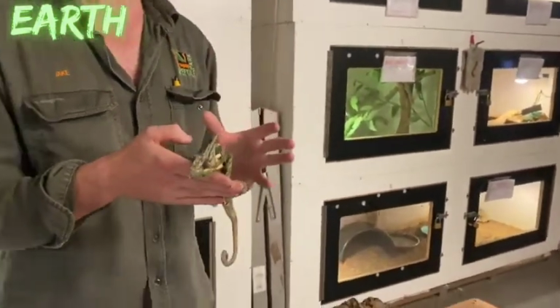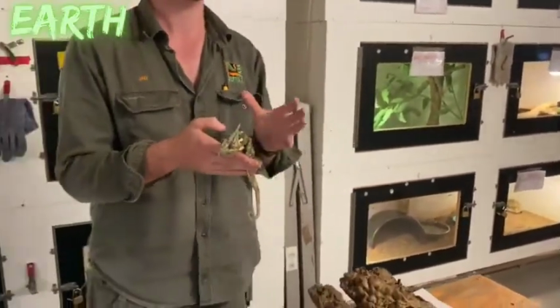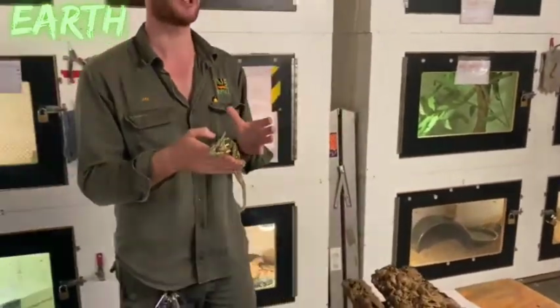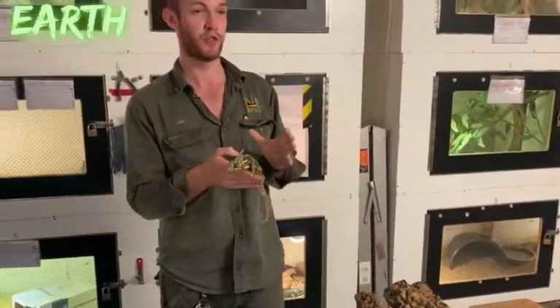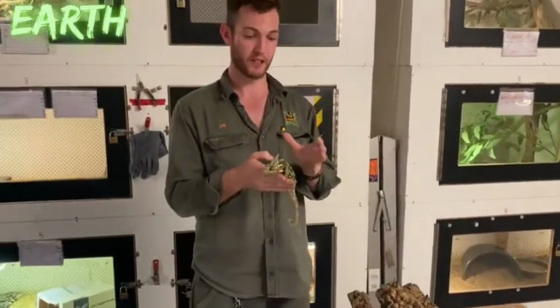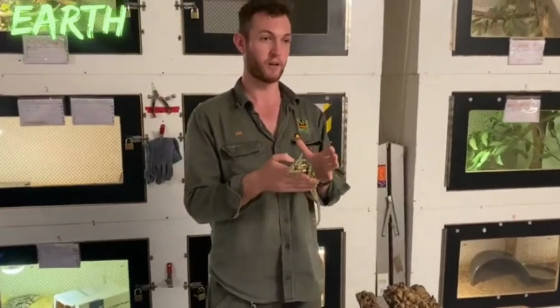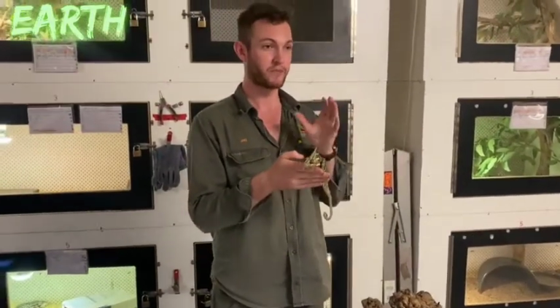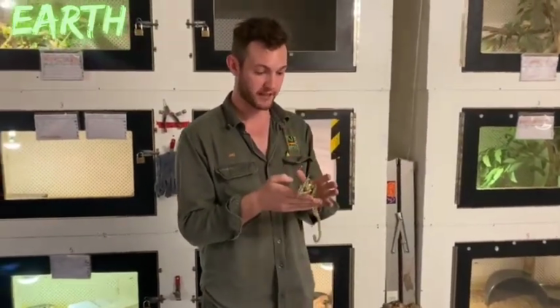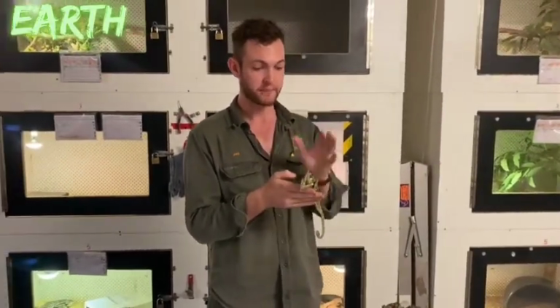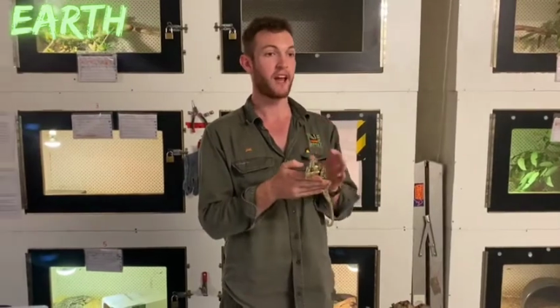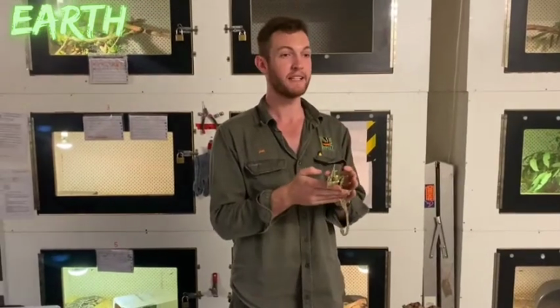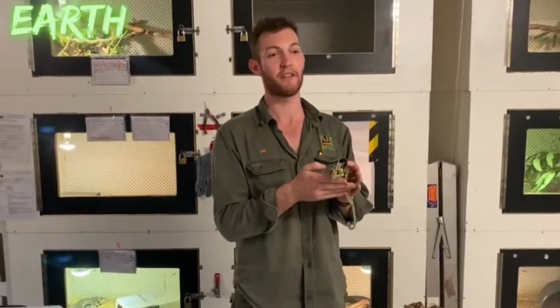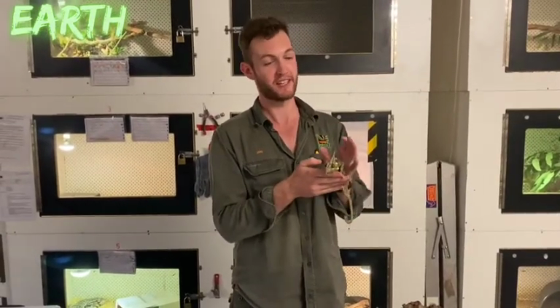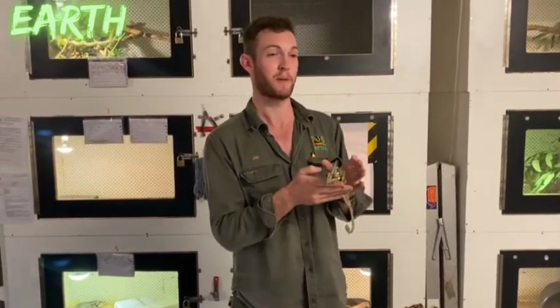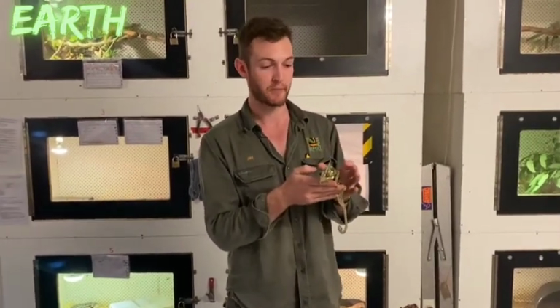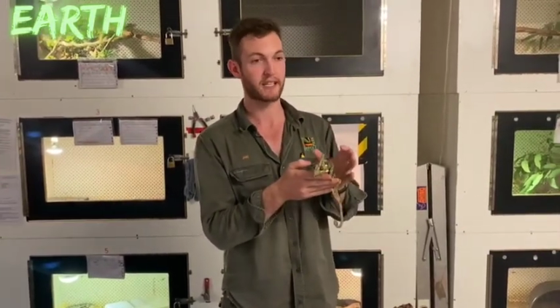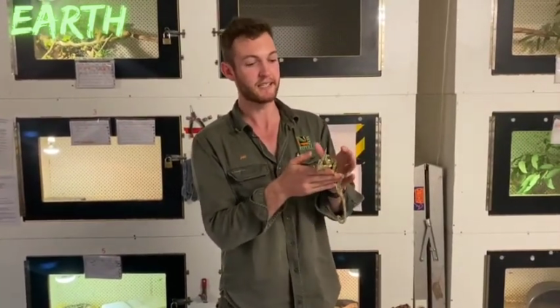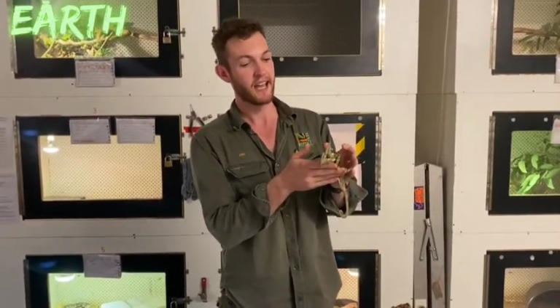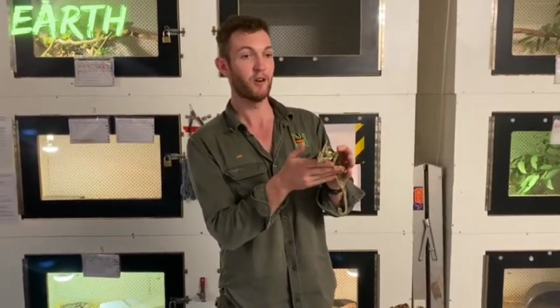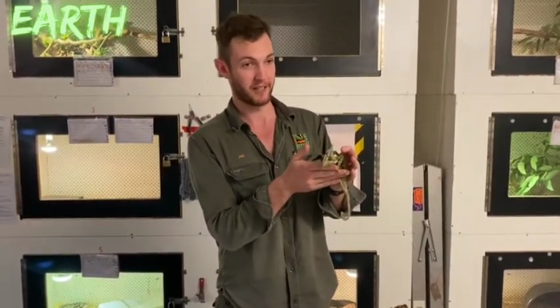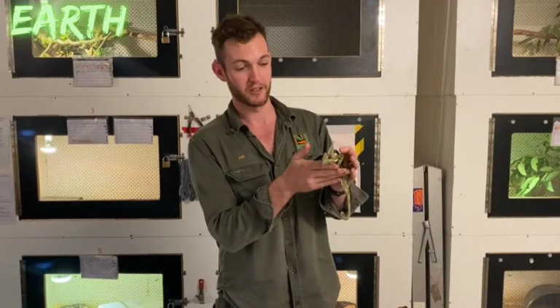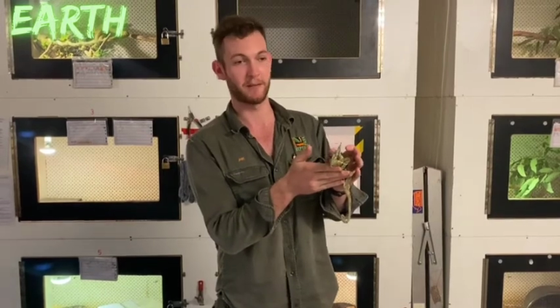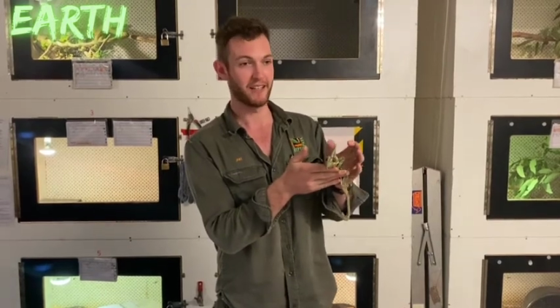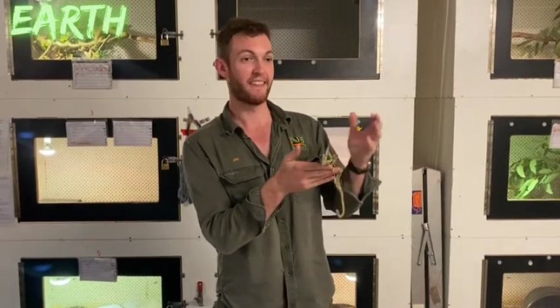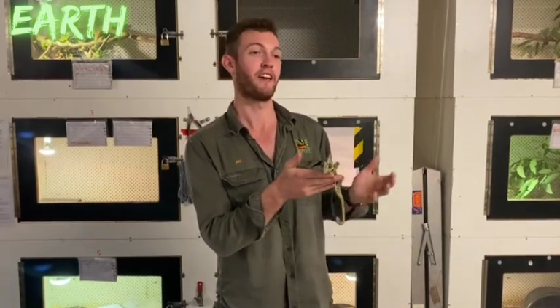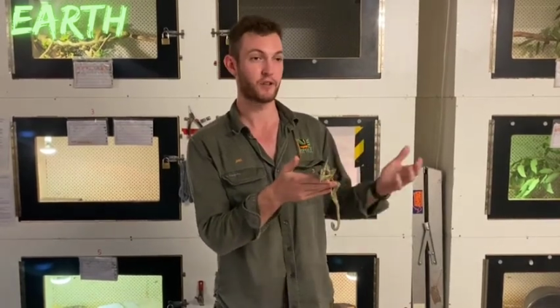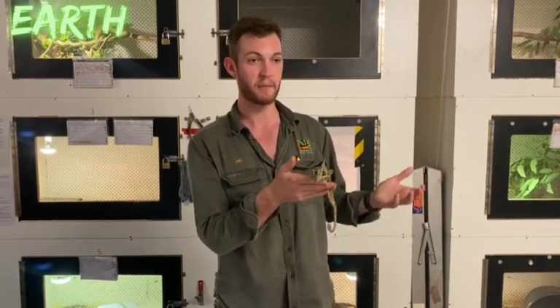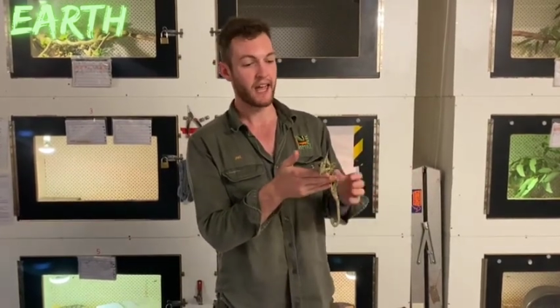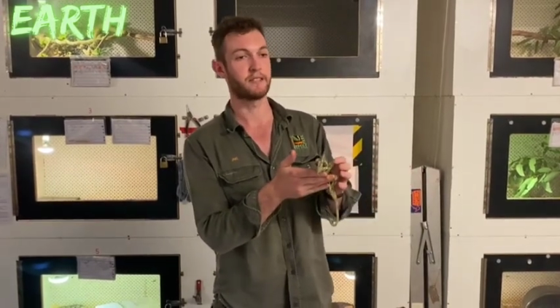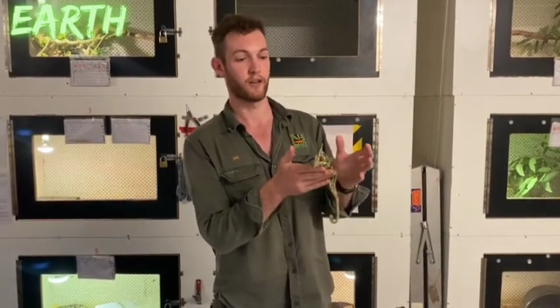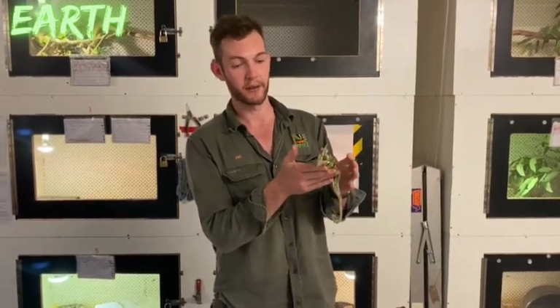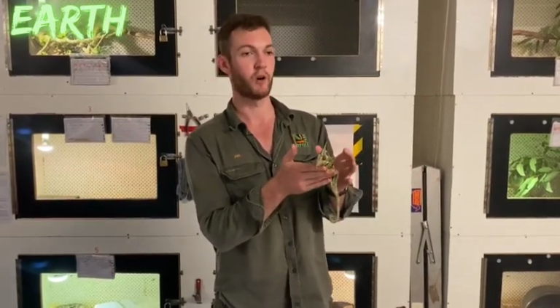Madagascar actually has about two-thirds of the world's chameleons. The species we have here is not from Madagascar. This is the veiled chameleon, or Yemen chameleon, and they are found in Yemen and parts of Saudi Arabia as well.